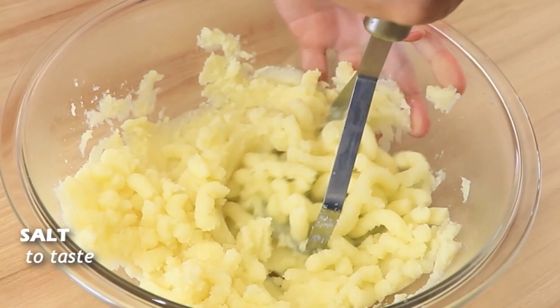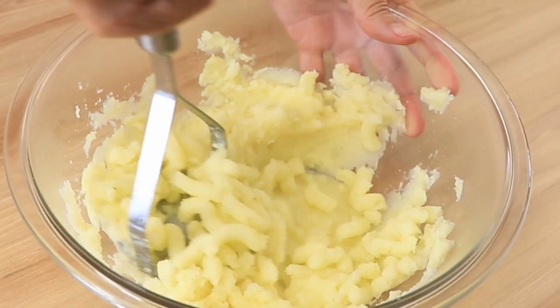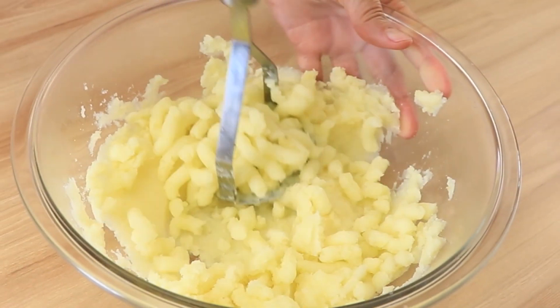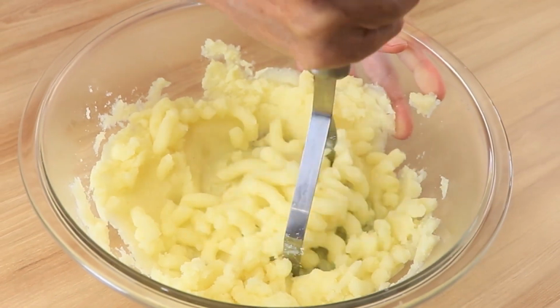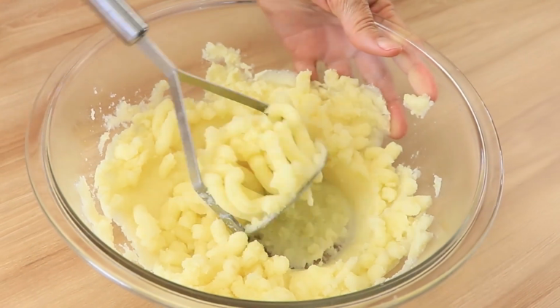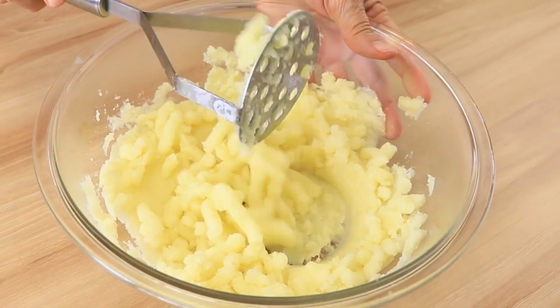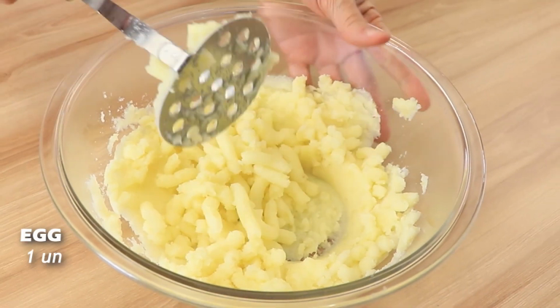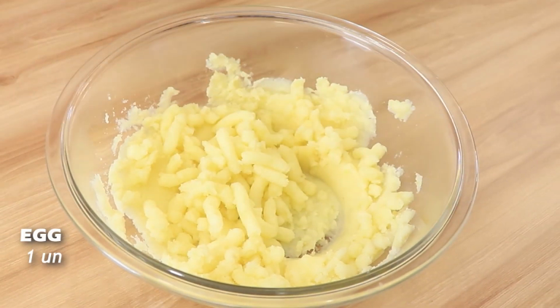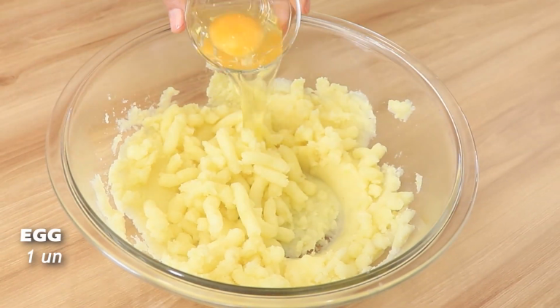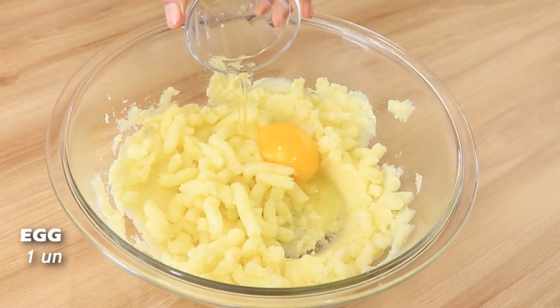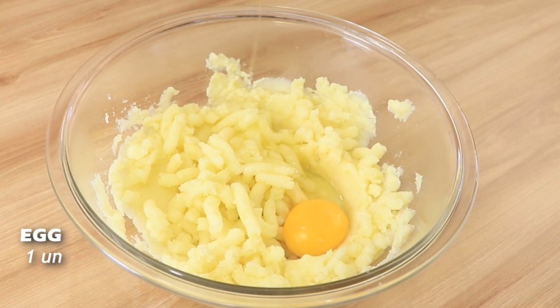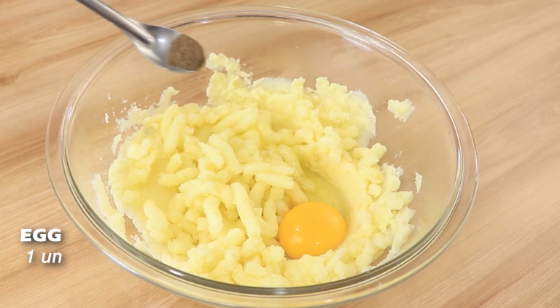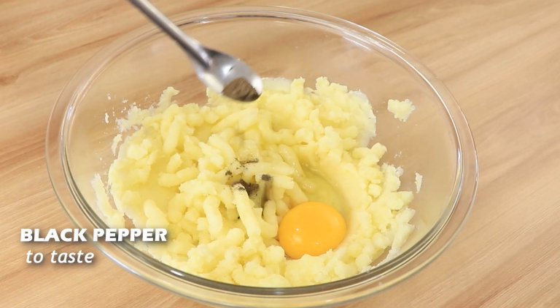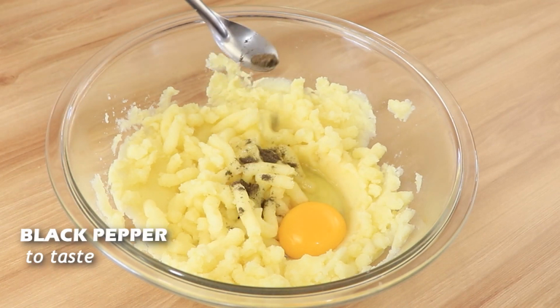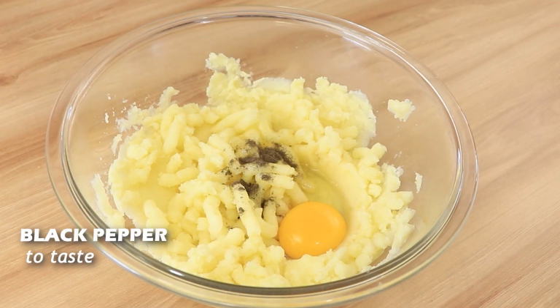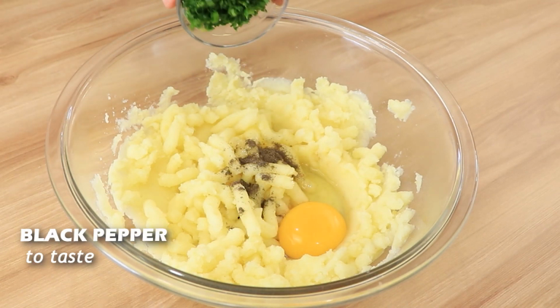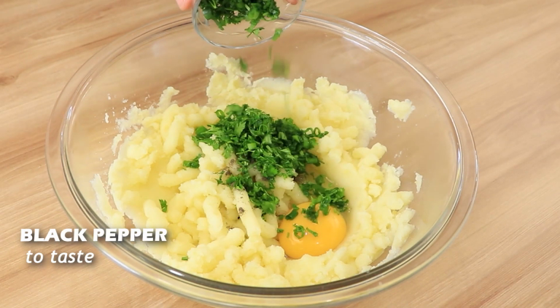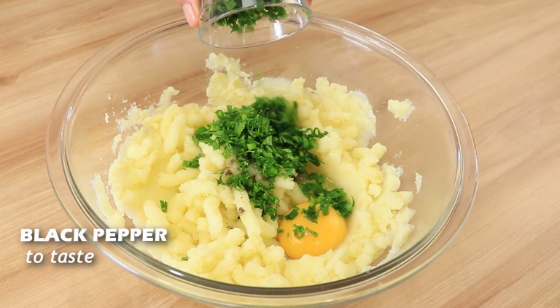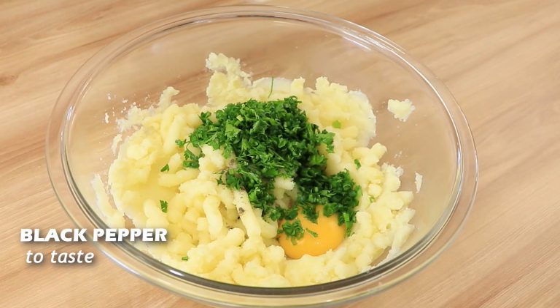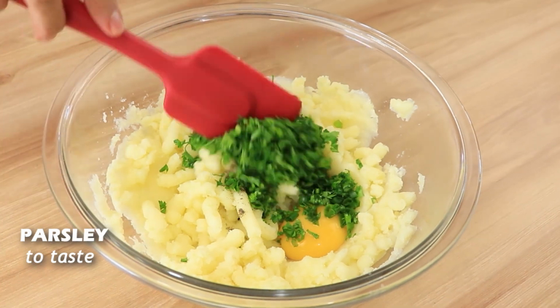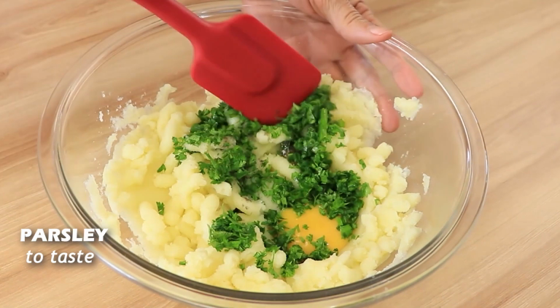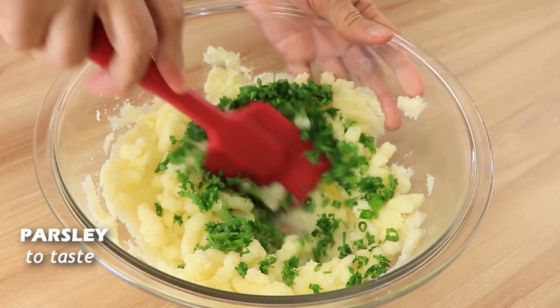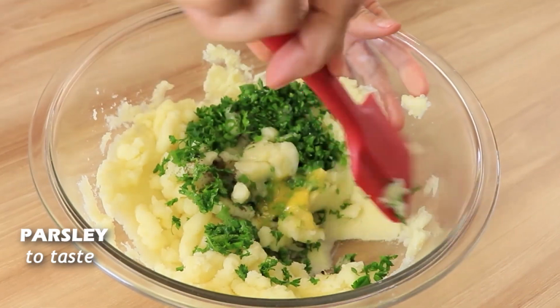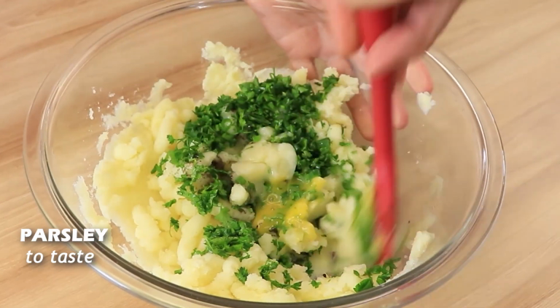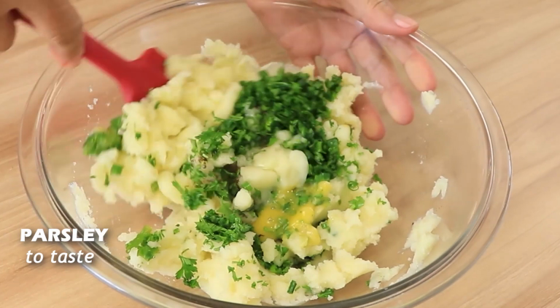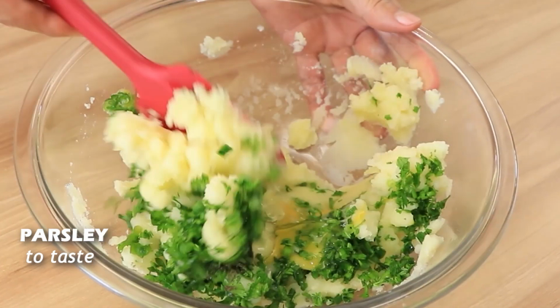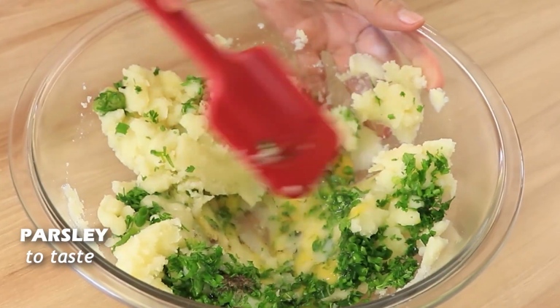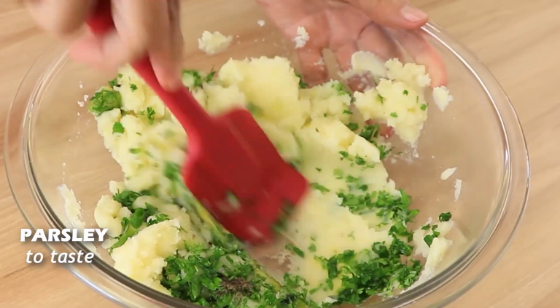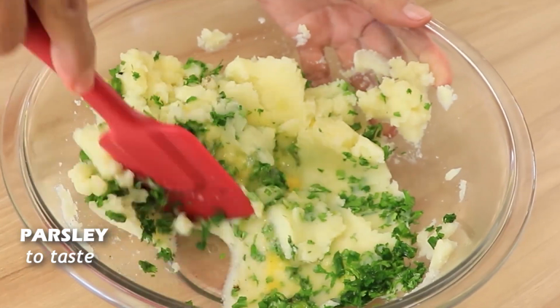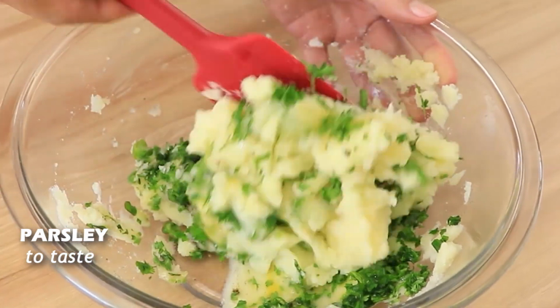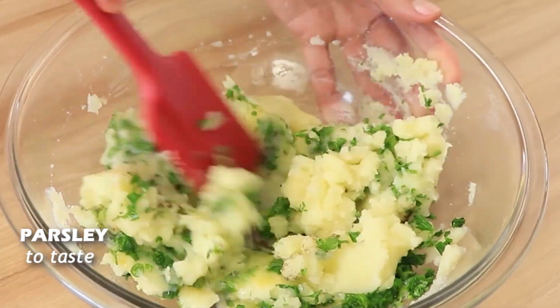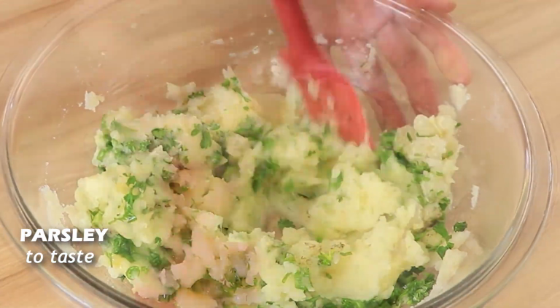Let me know in the comments your favorite potato recipes — I would love to know. After mashing, you're going to add one egg and half a teaspoon of black pepper. Then add some fine herbs to taste, and mix everything again.